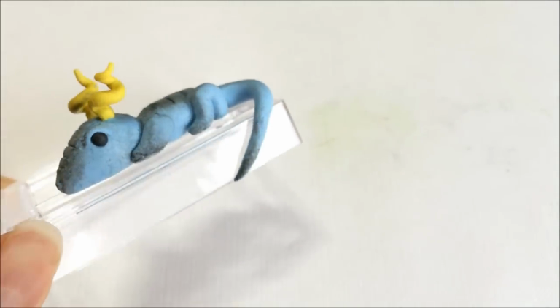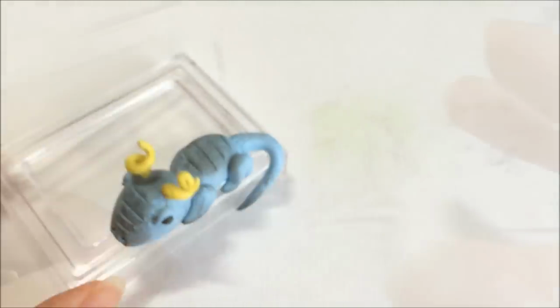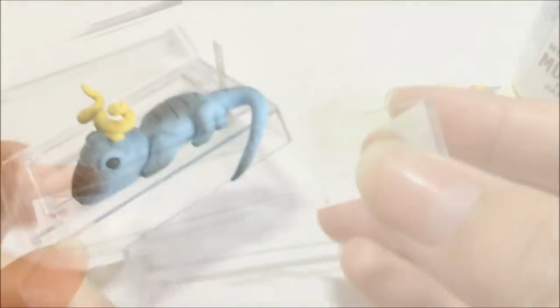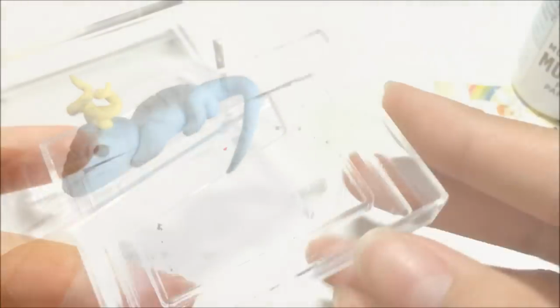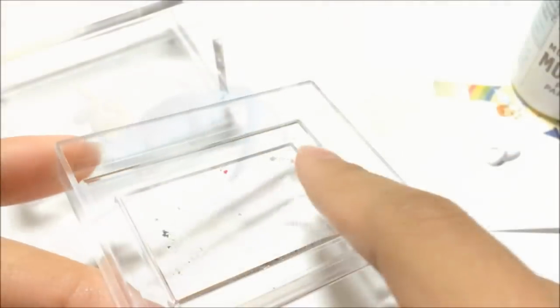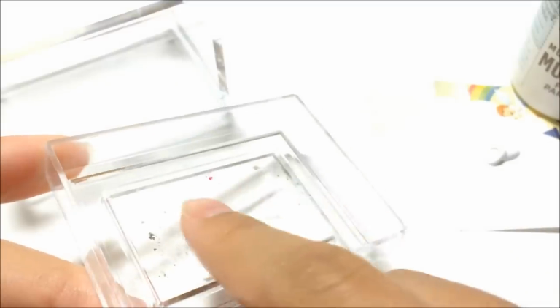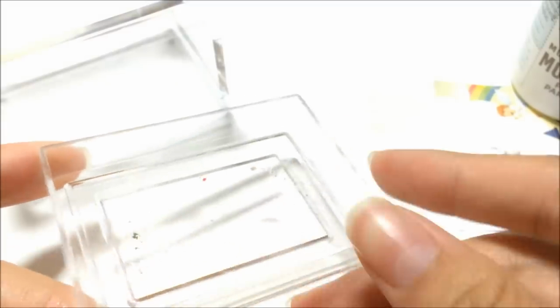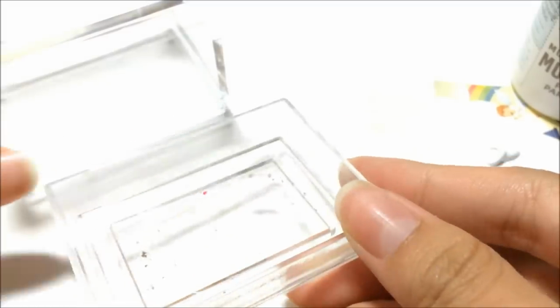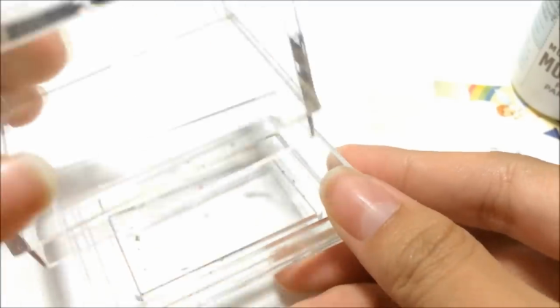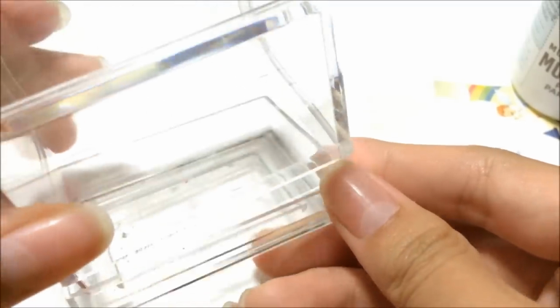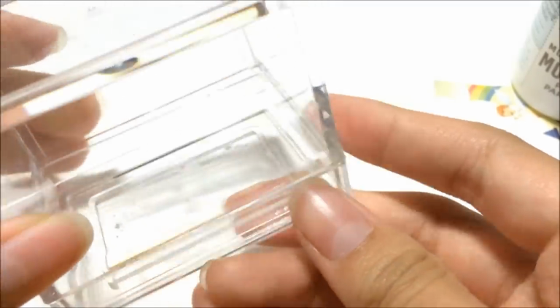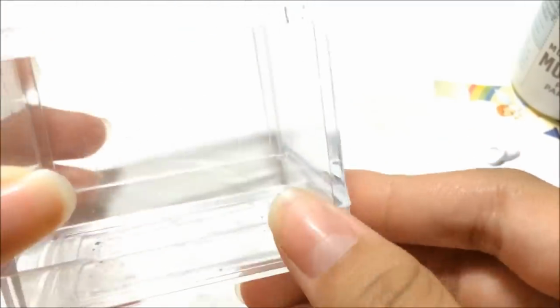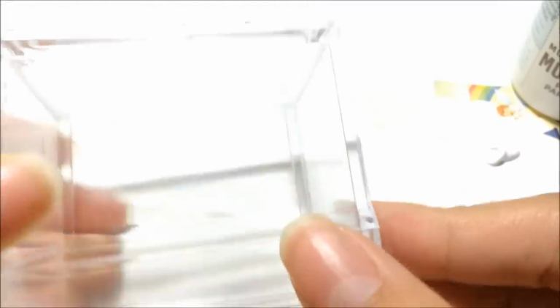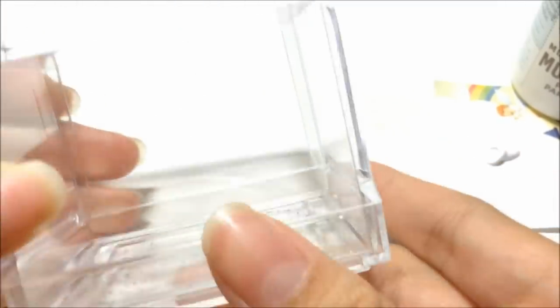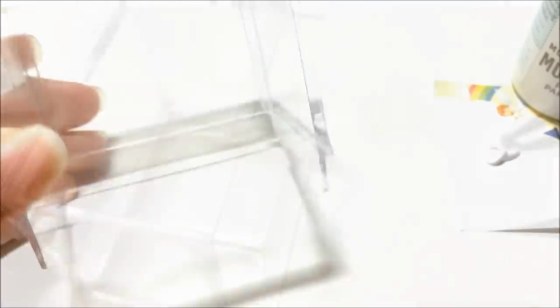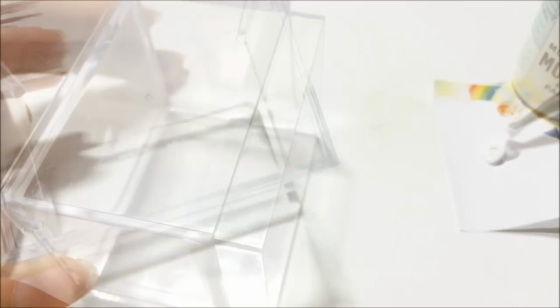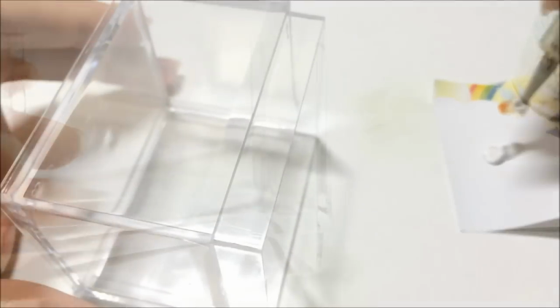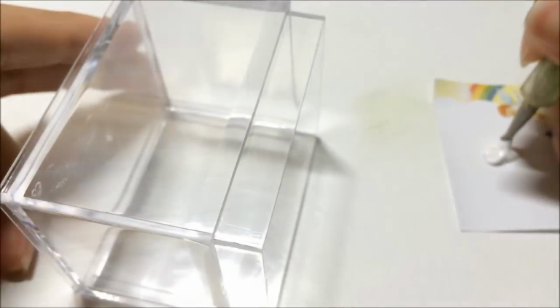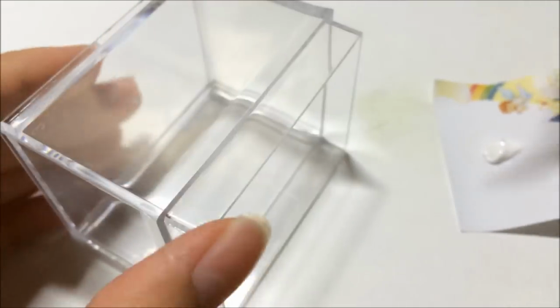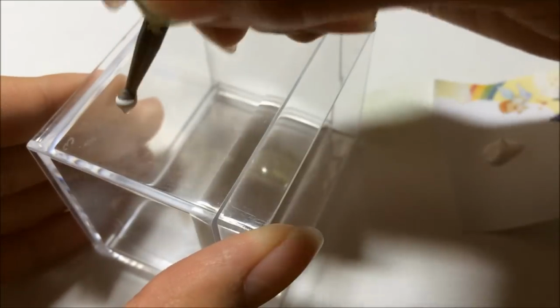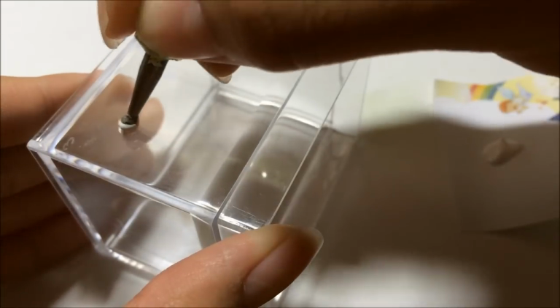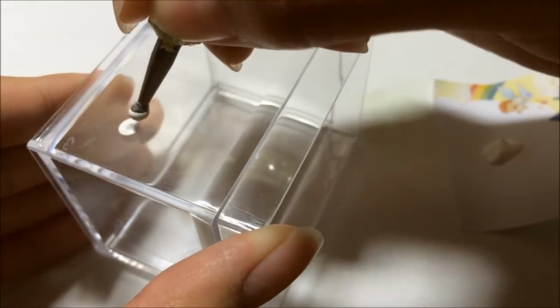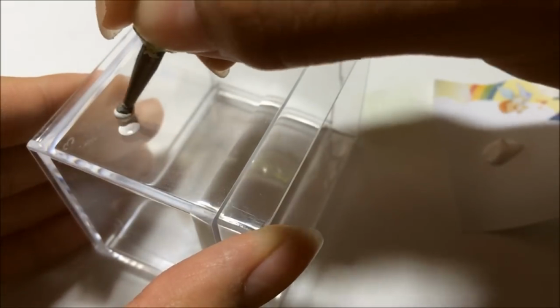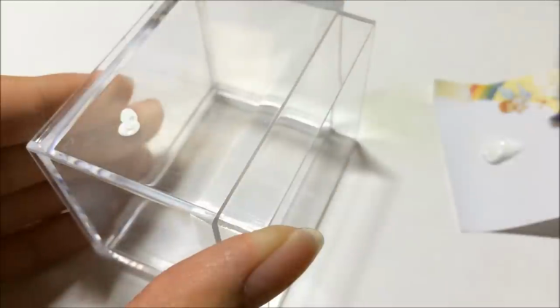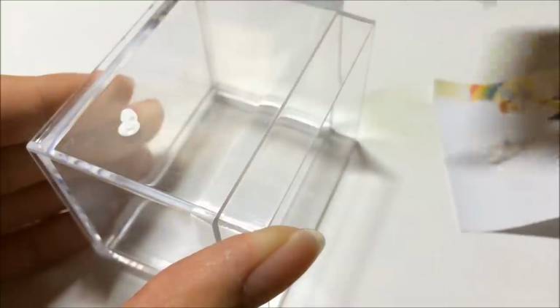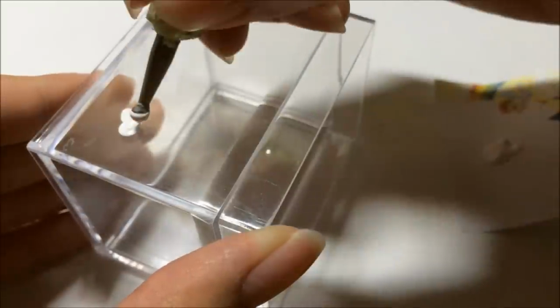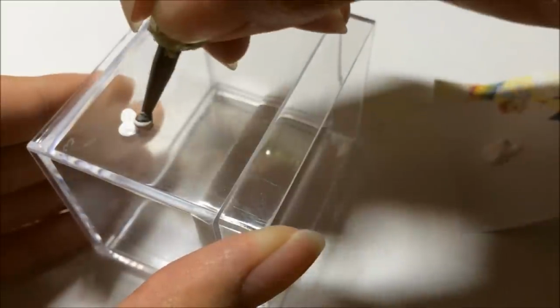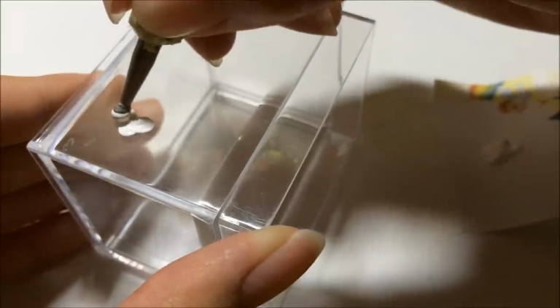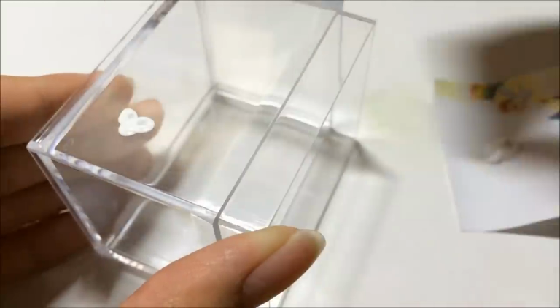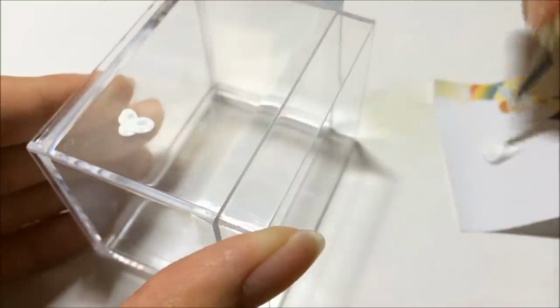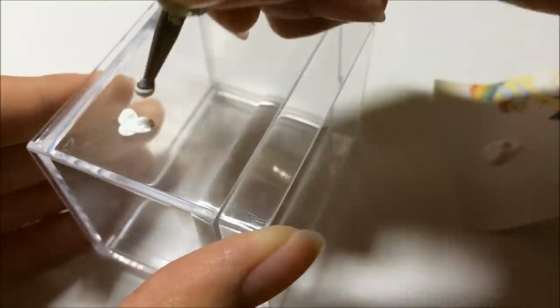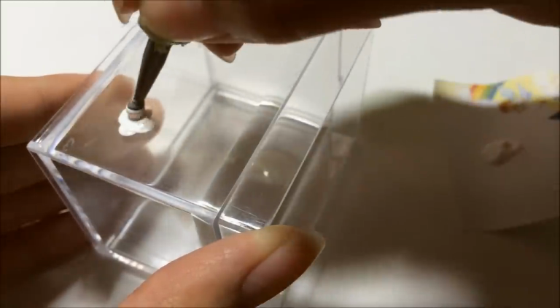Right now I'll be showing you the dragon - I have a tutorial on it. If you want to learn how to make the dragon, I will be linking the tutorial in the description box below, so please check it out if you want to learn how to make the dragon itself.